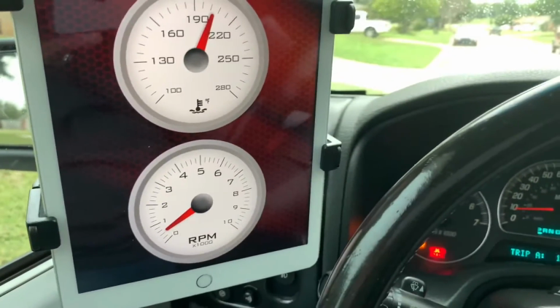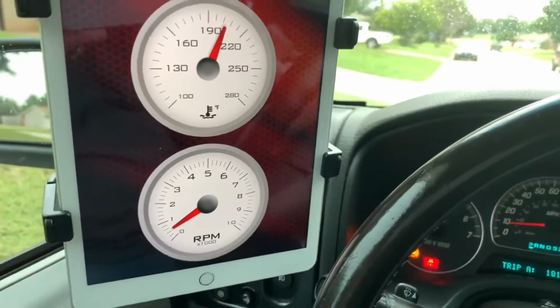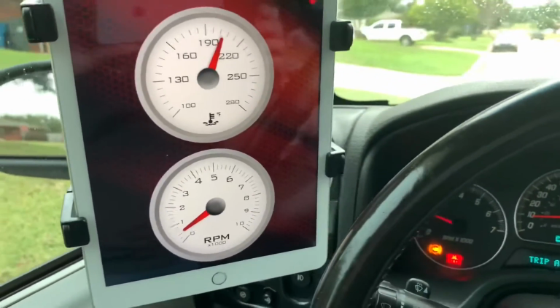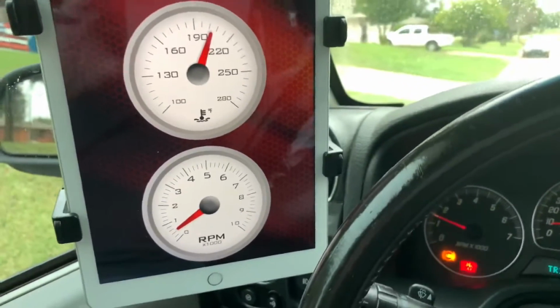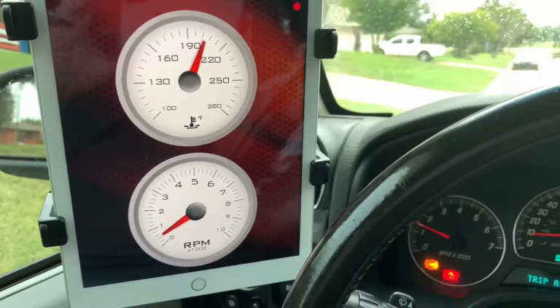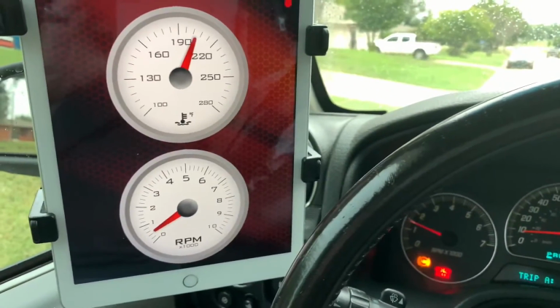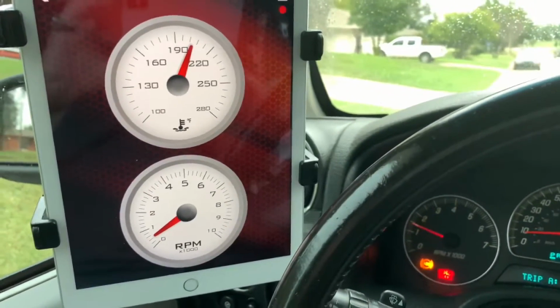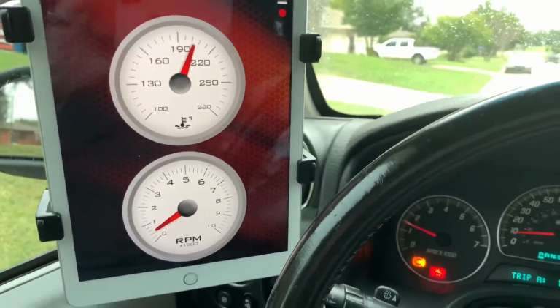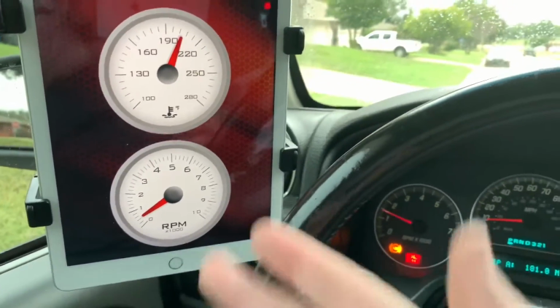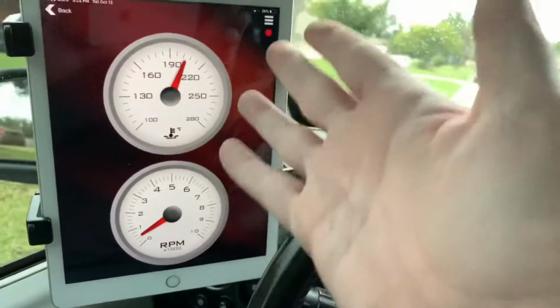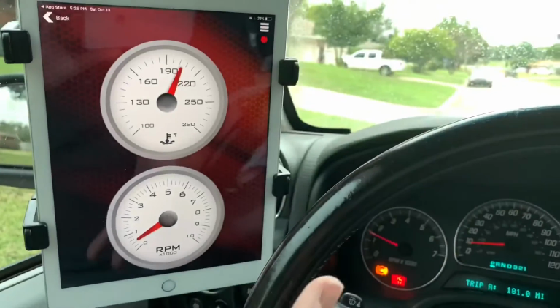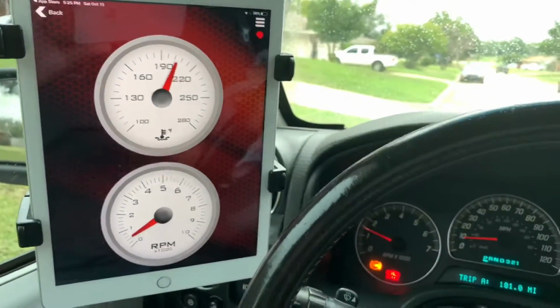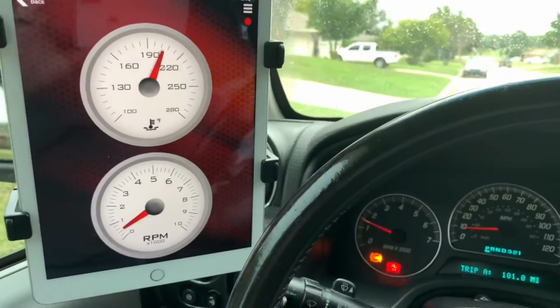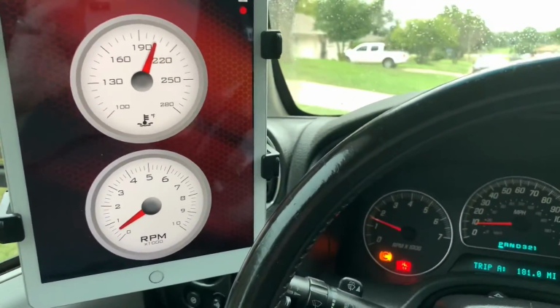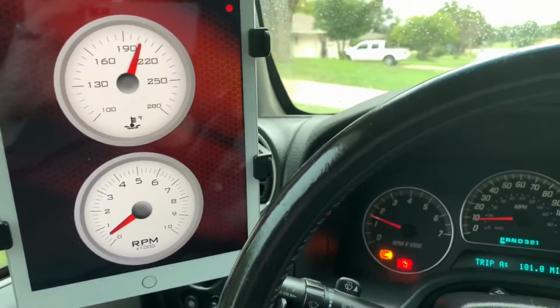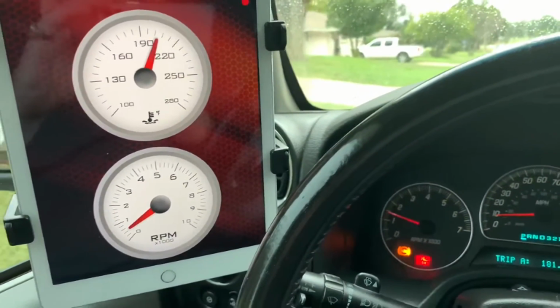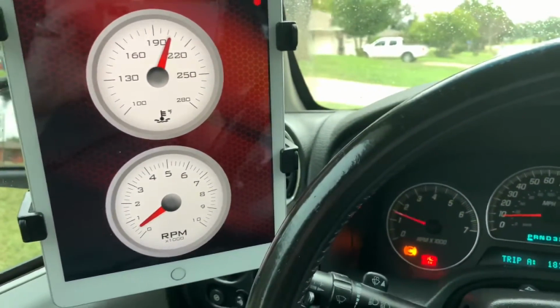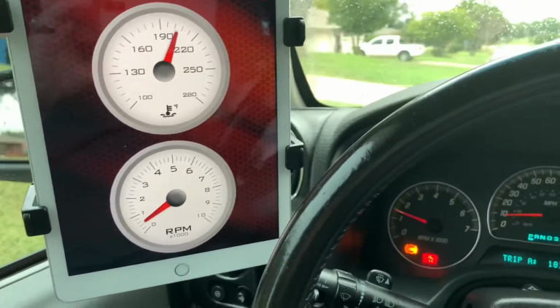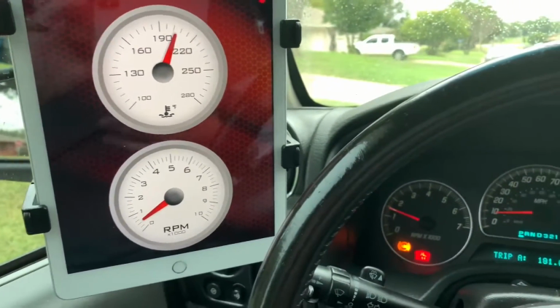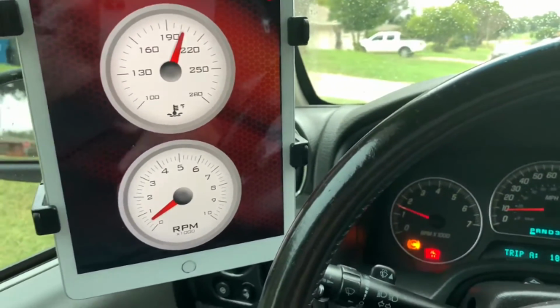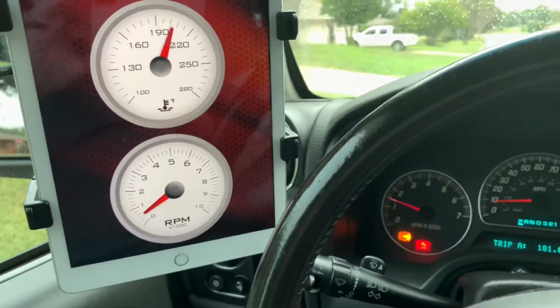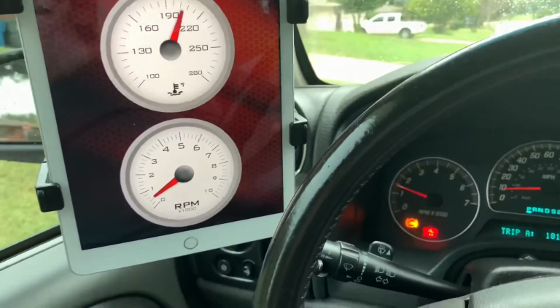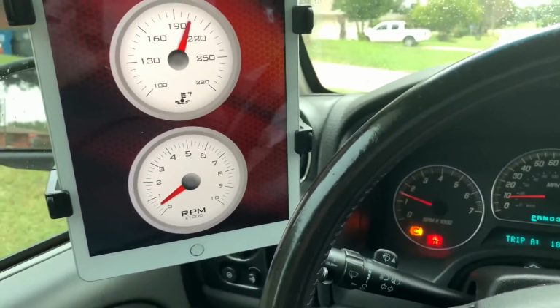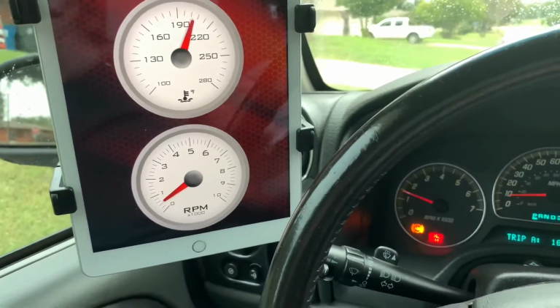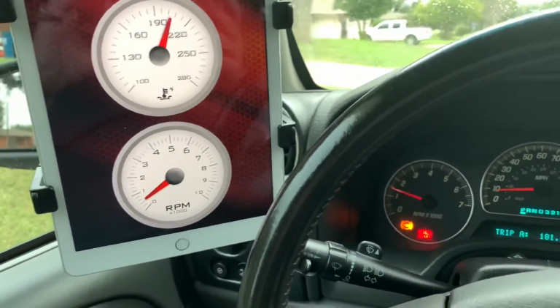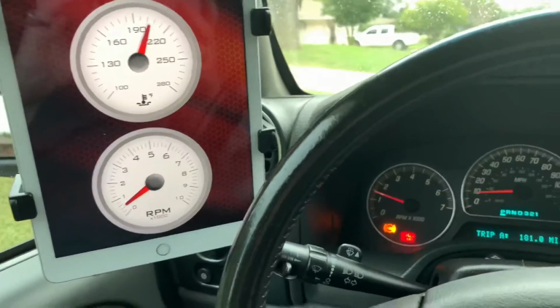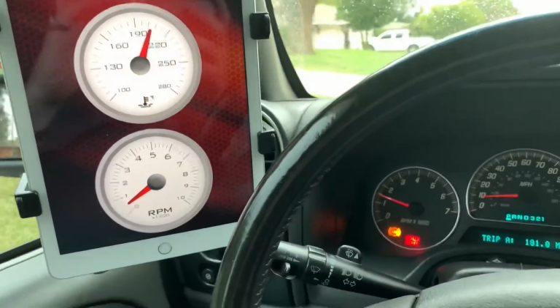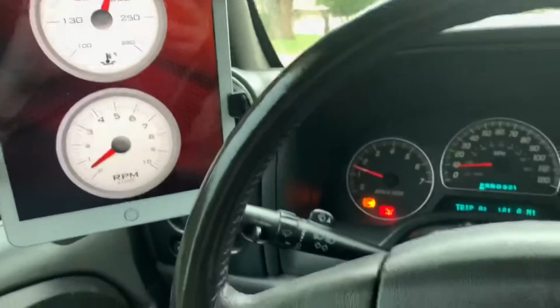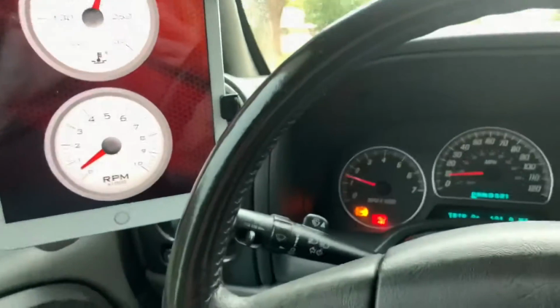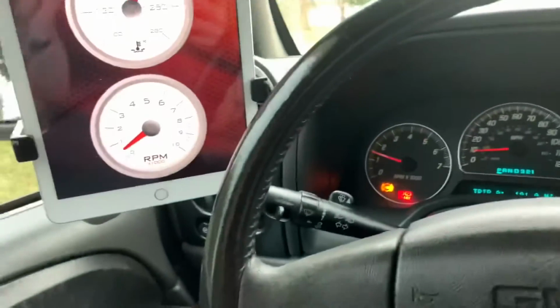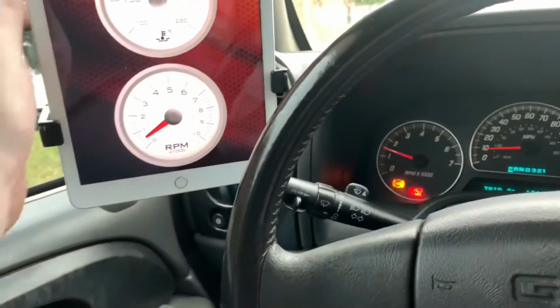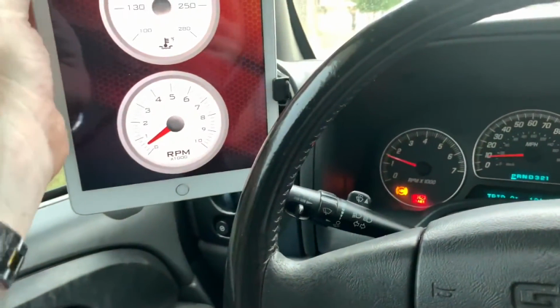This is TK here with TK's Garage. For you guys that are asking, this is an older one — a little quick fix I have. I'm picking up this GMC Envoy, and there's a quick app called Gauge.